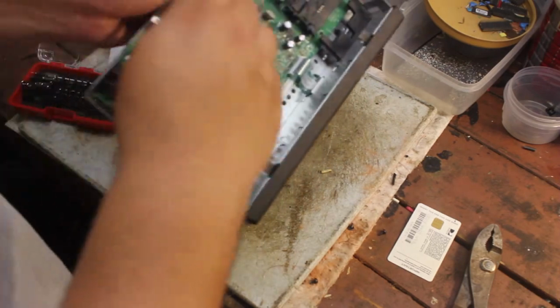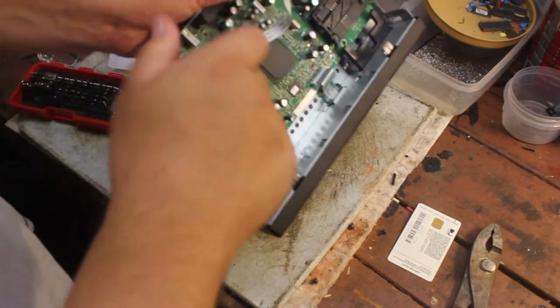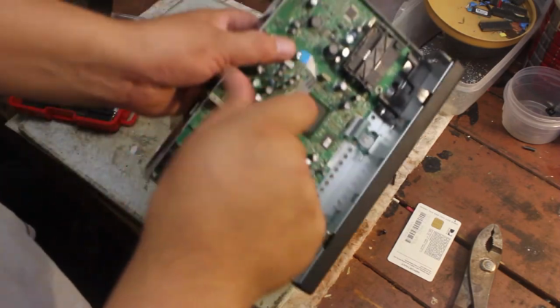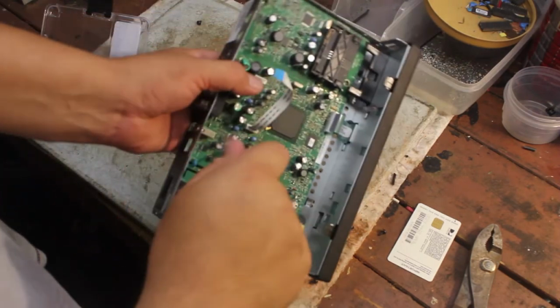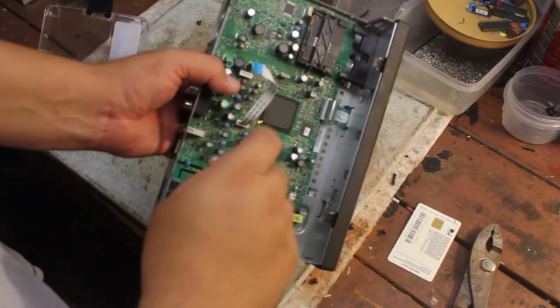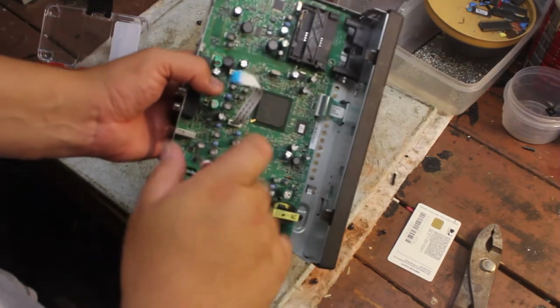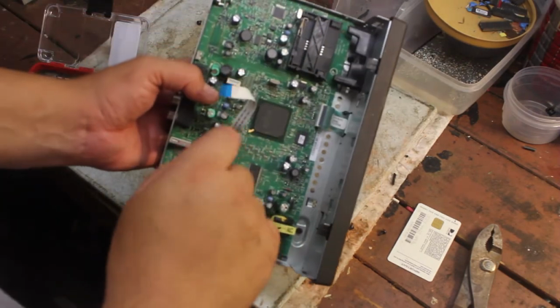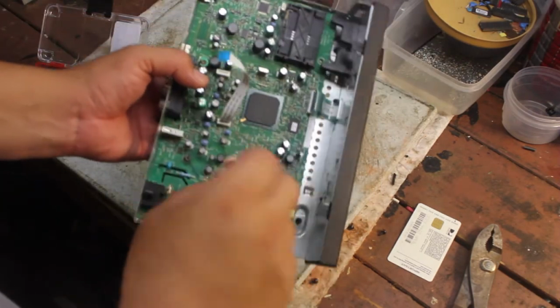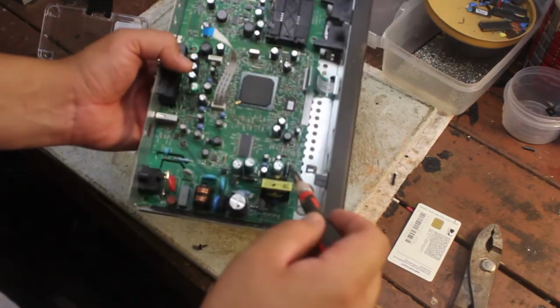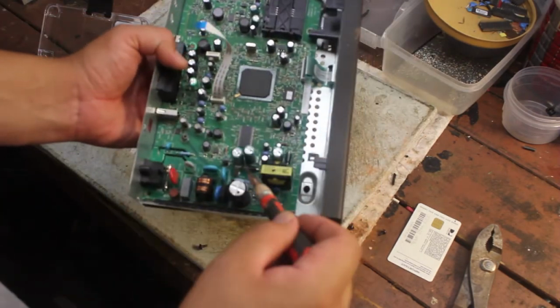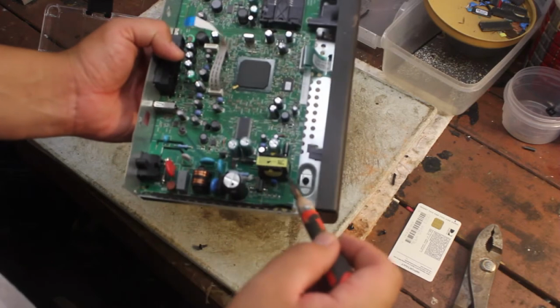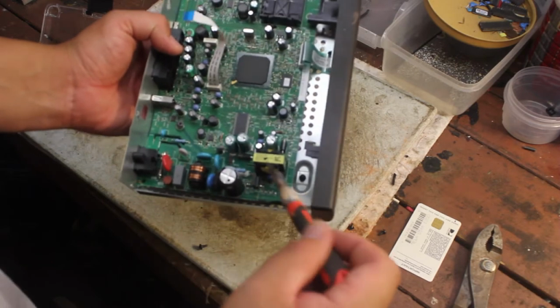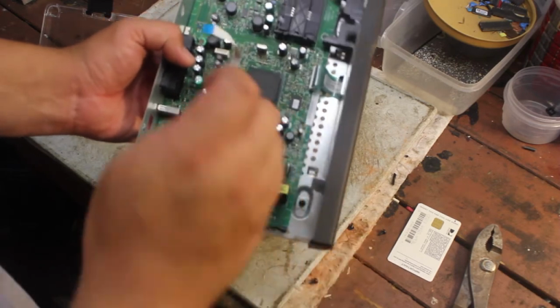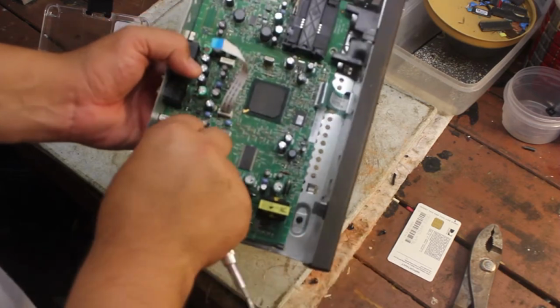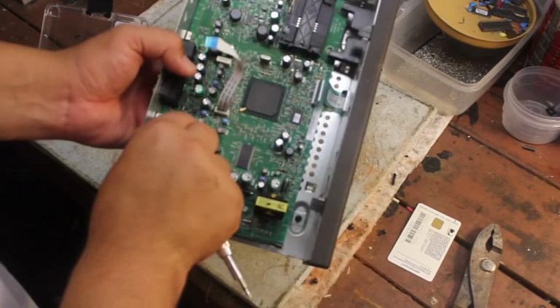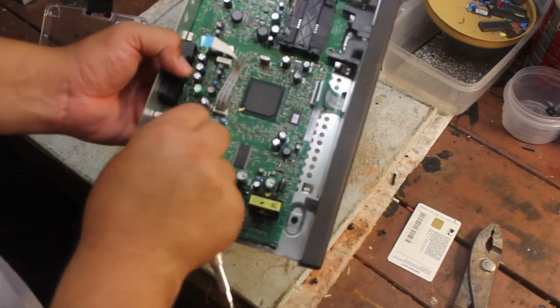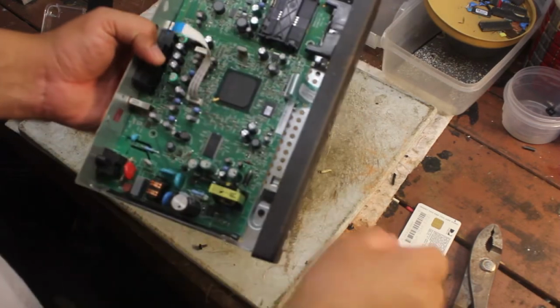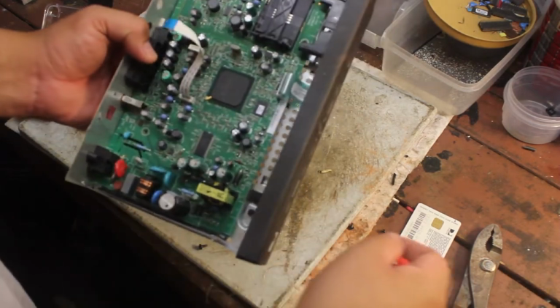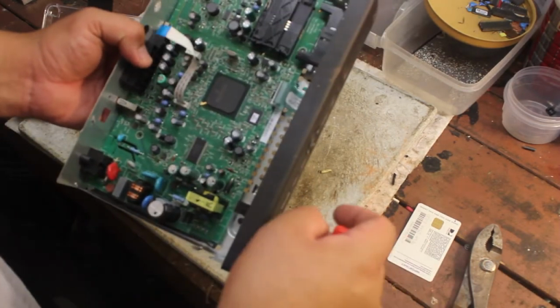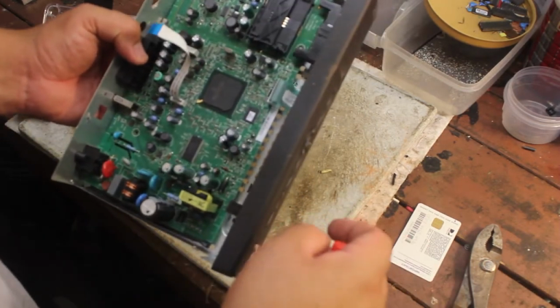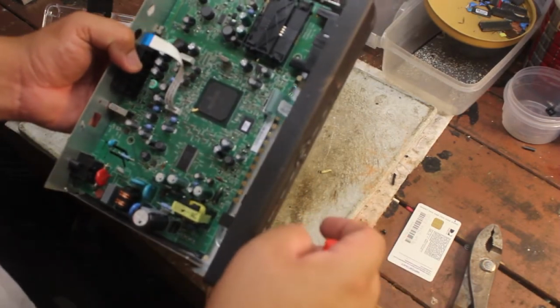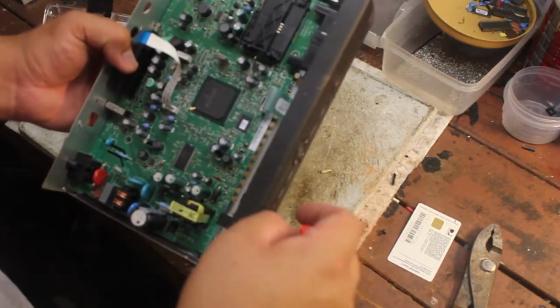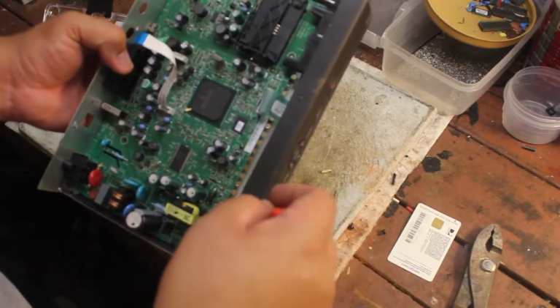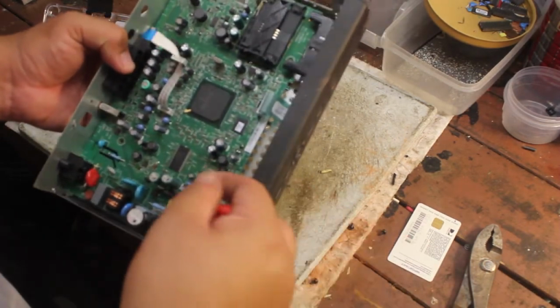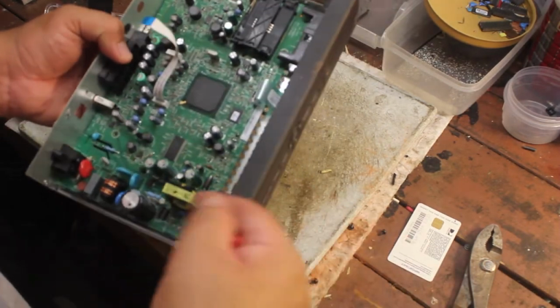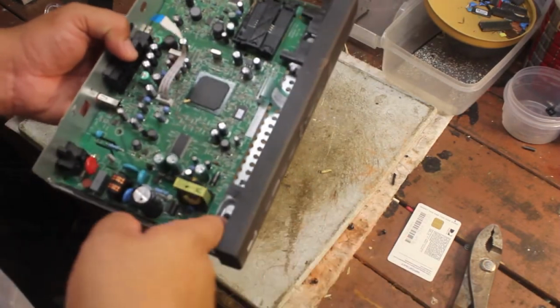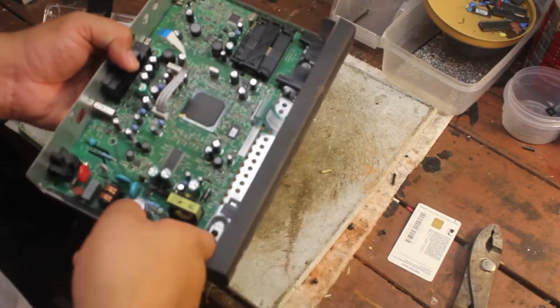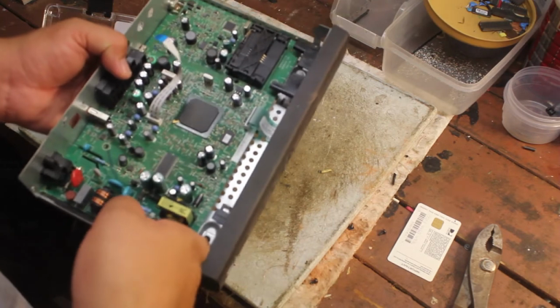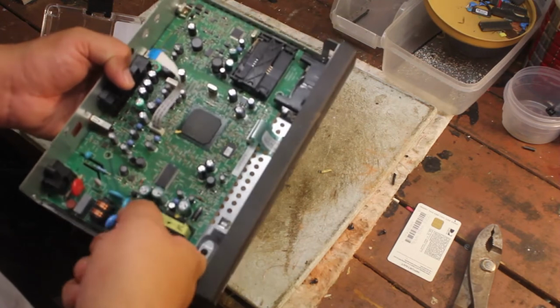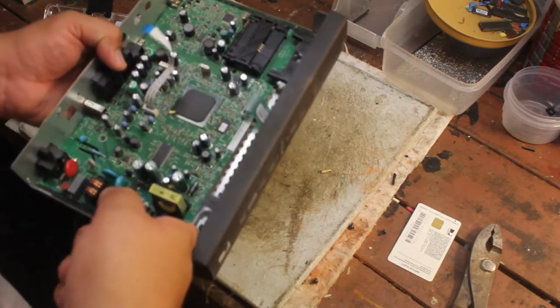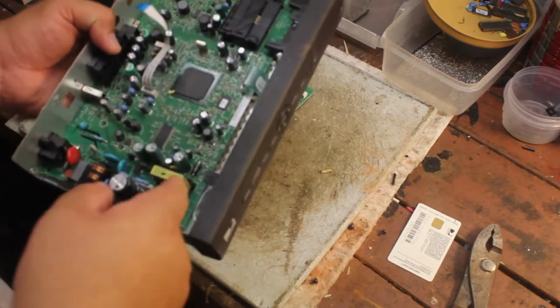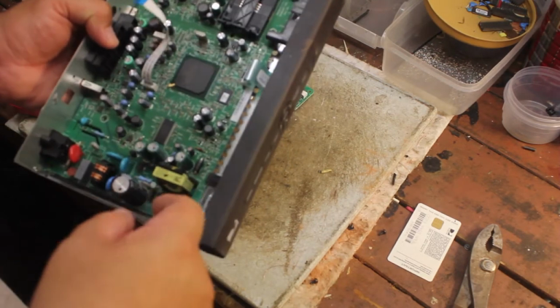We're just basically going around taking off all the screws that are holding the board down. I don't see any more.